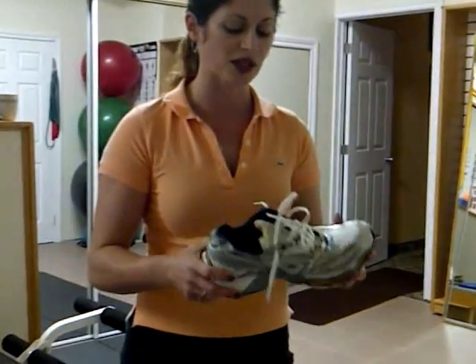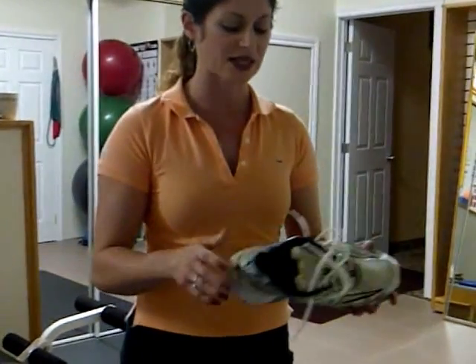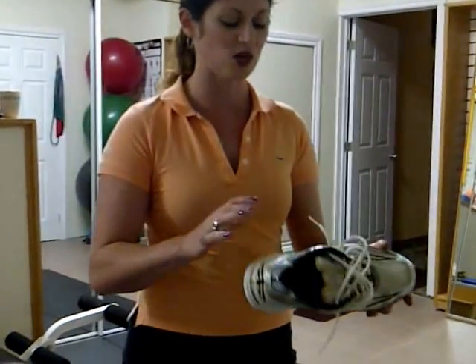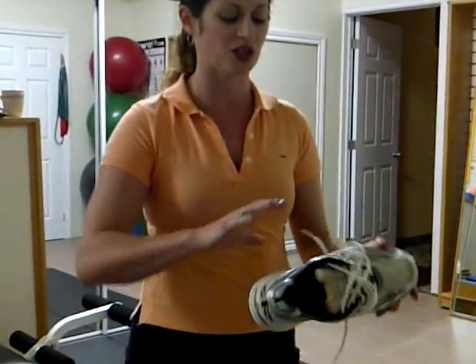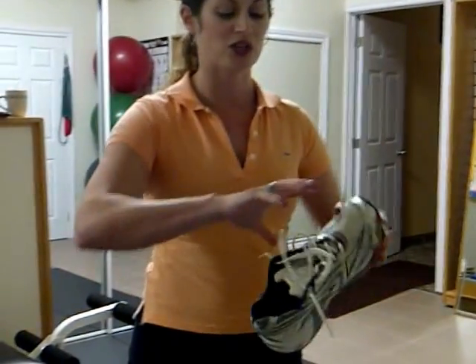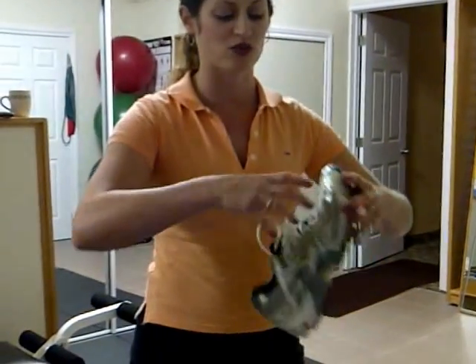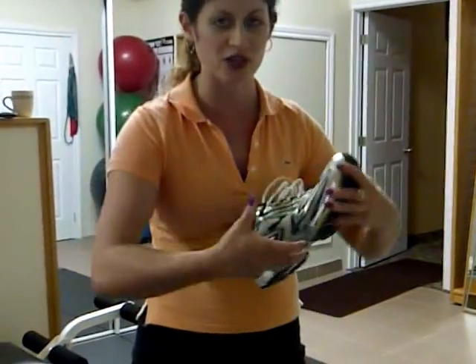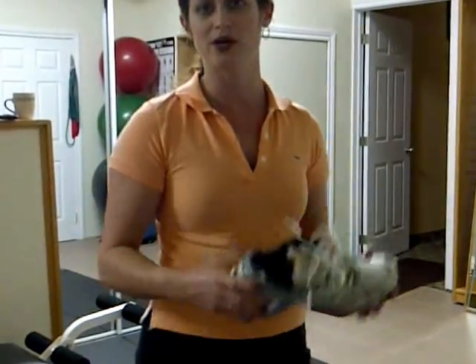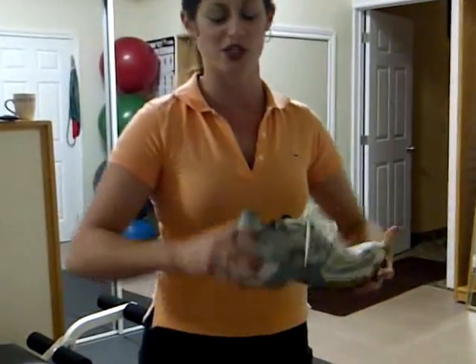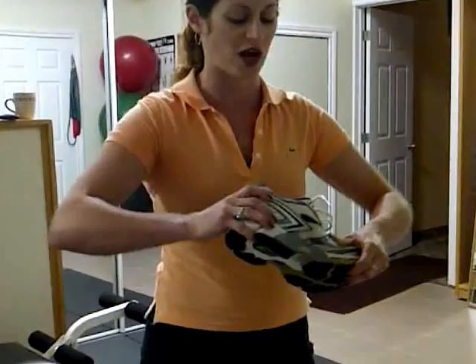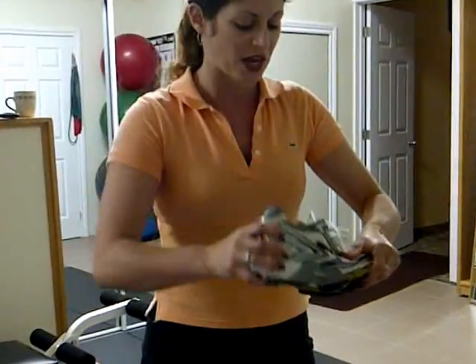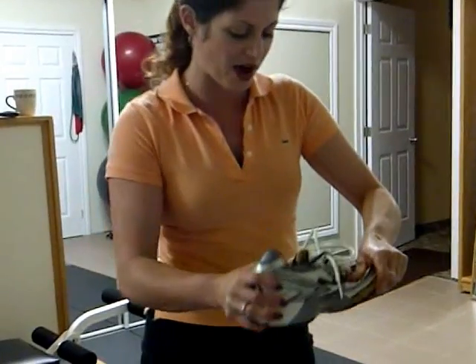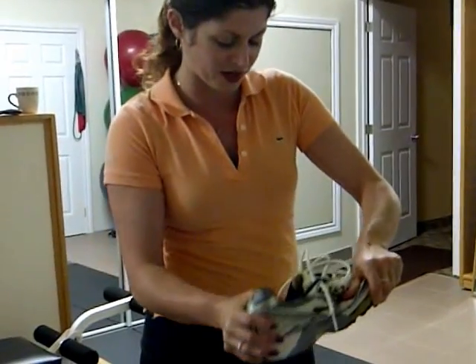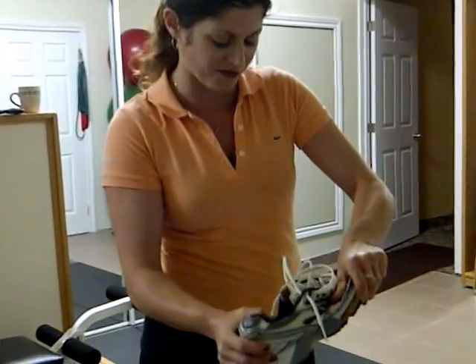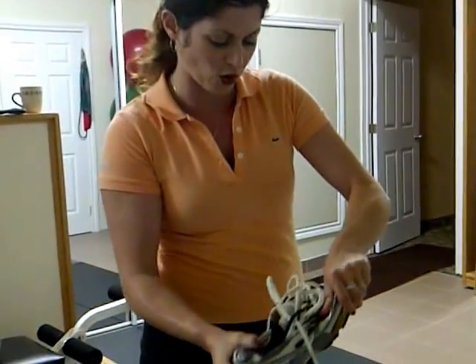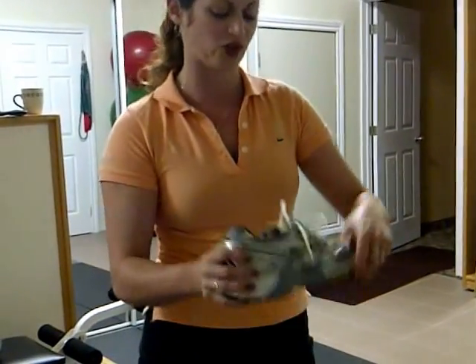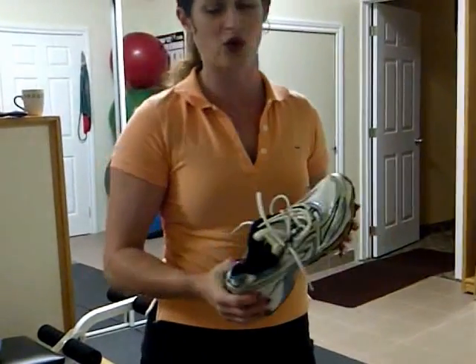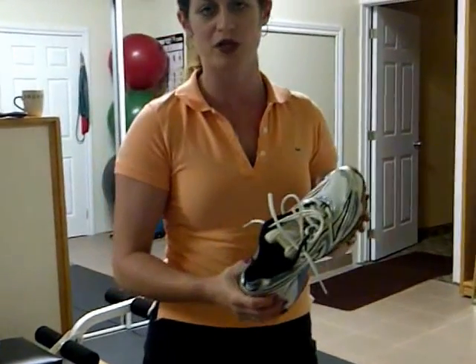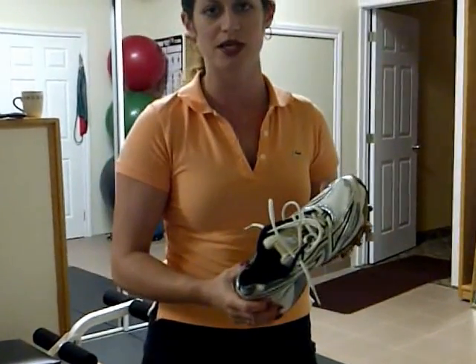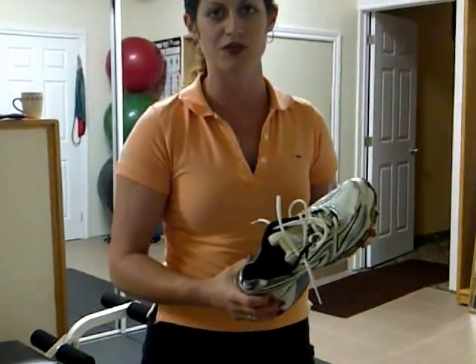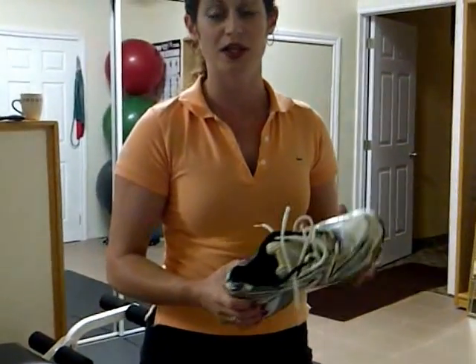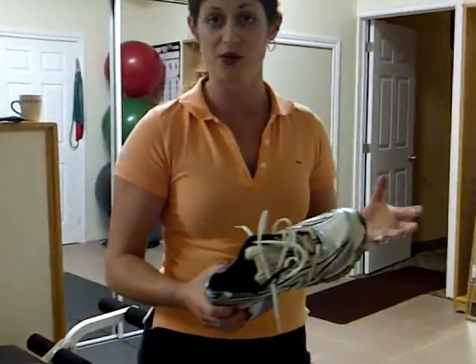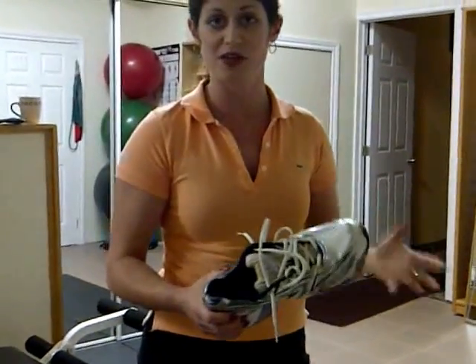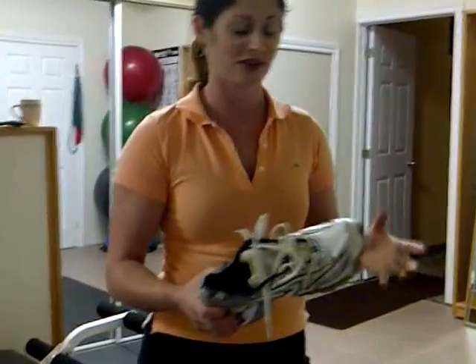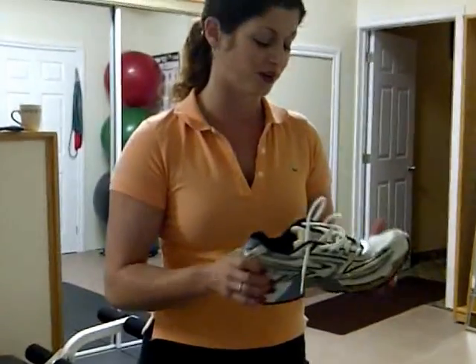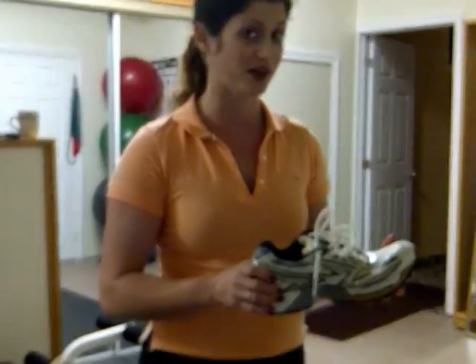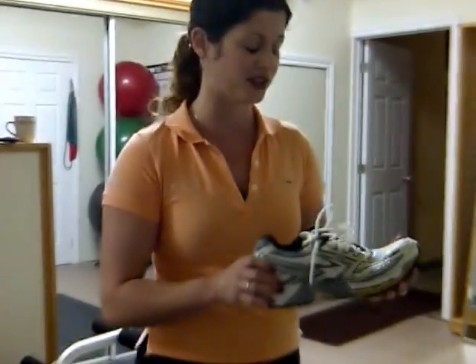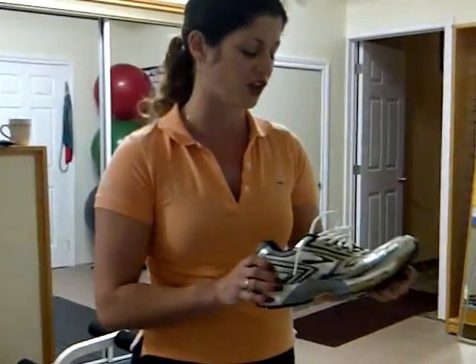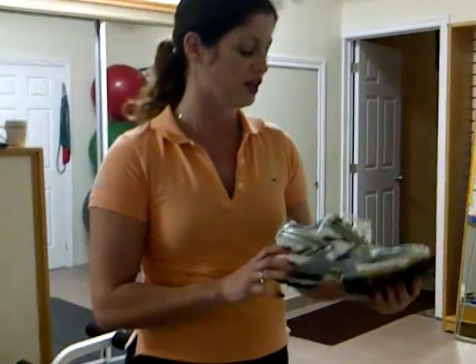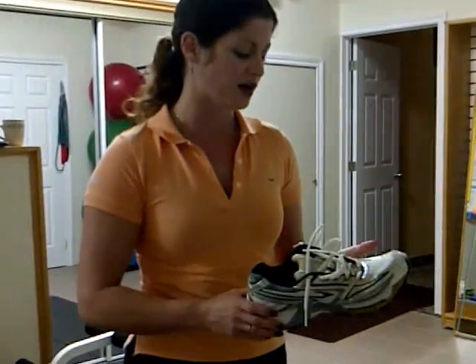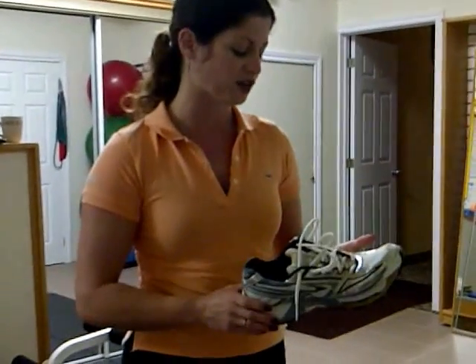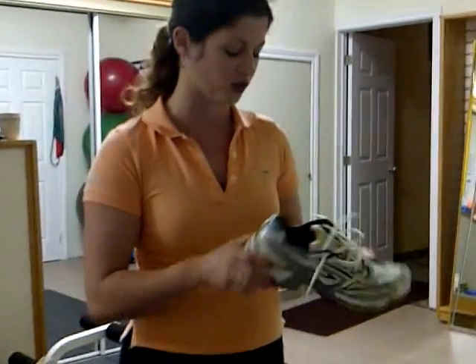The last test that you want to do is try to wring the shoe out like a dishcloth. If I can fold that shoe over on itself like I would be wringing out a wet dishcloth, do not buy the shoe.